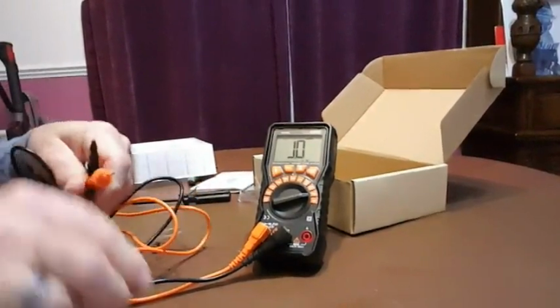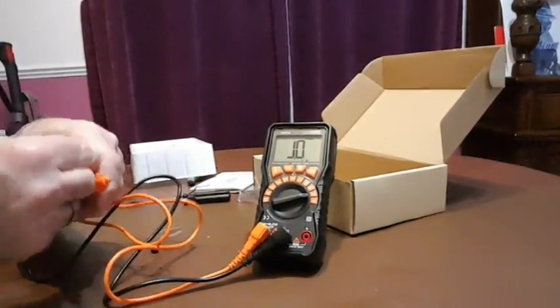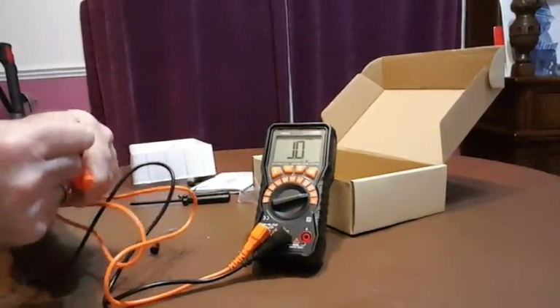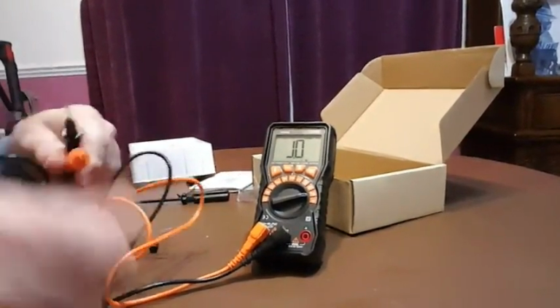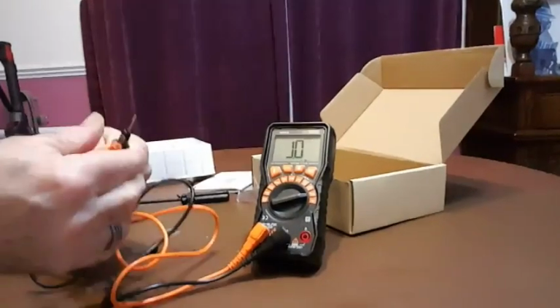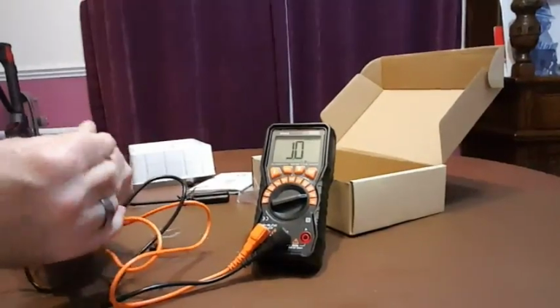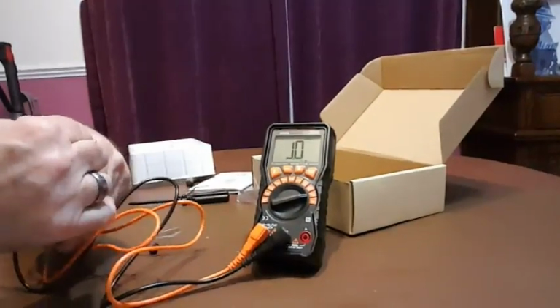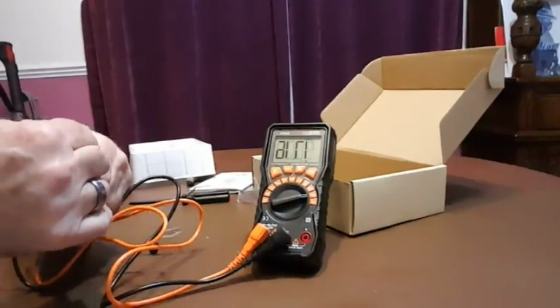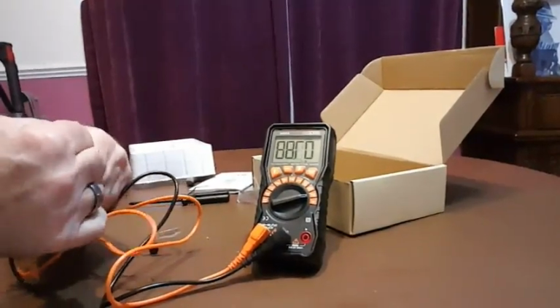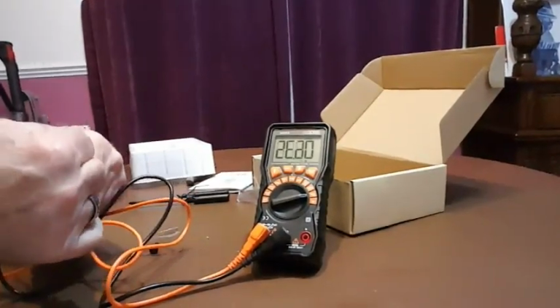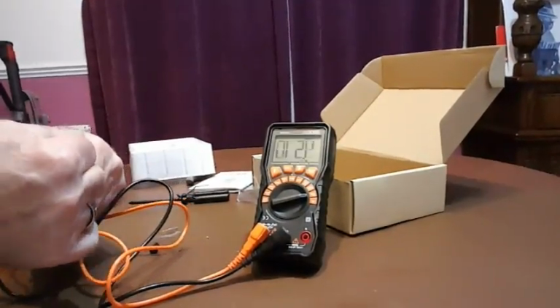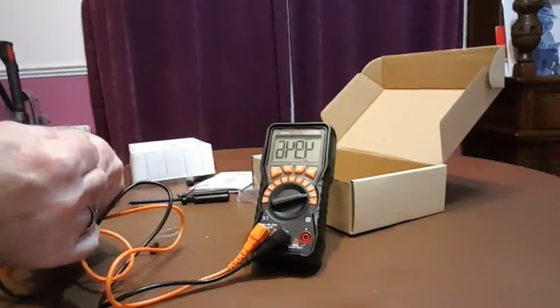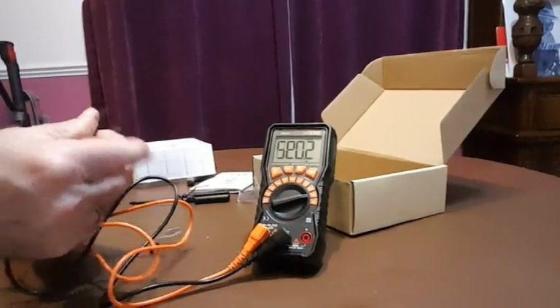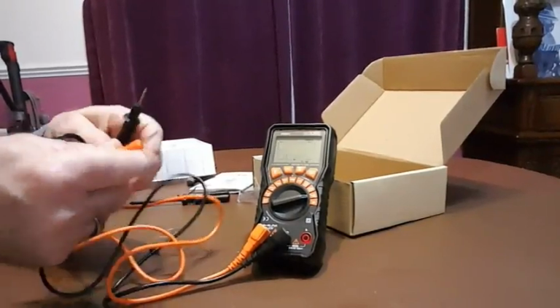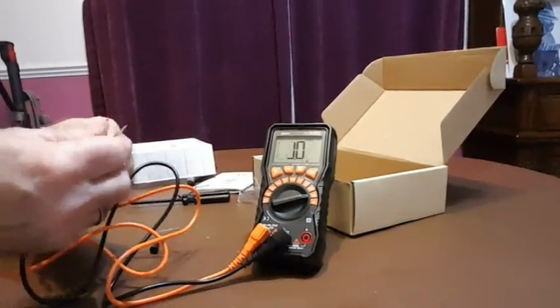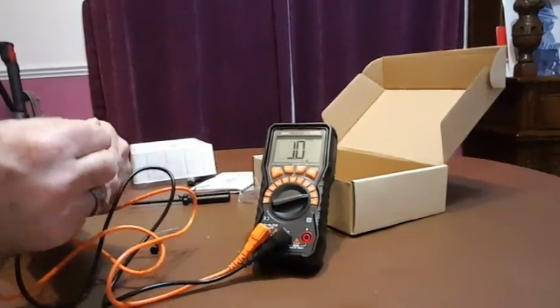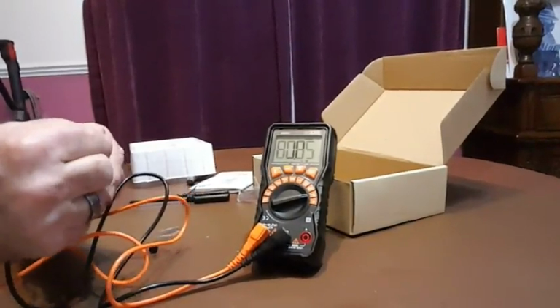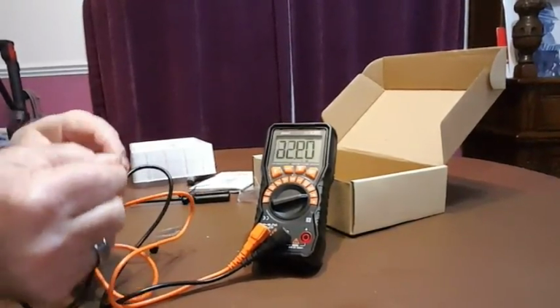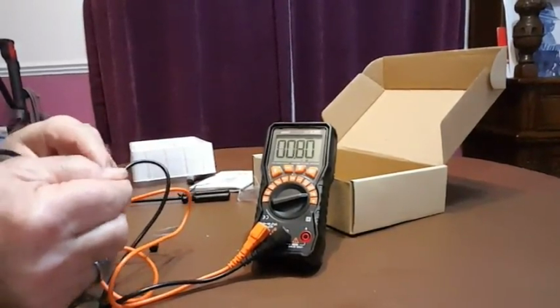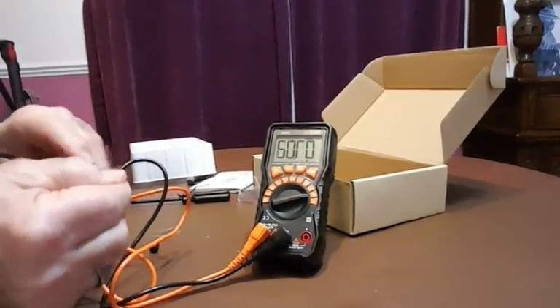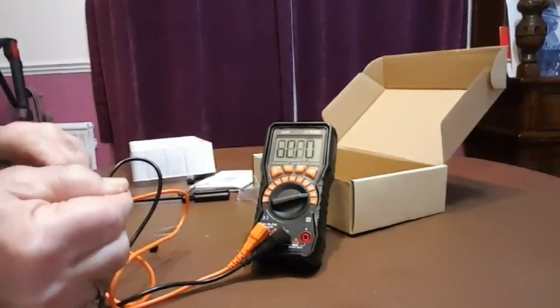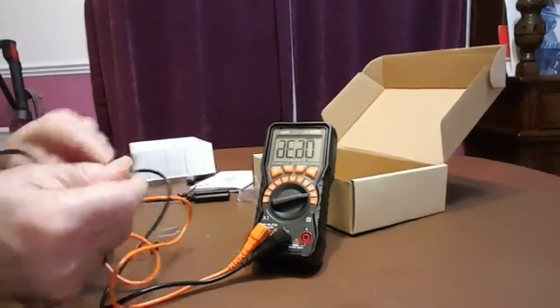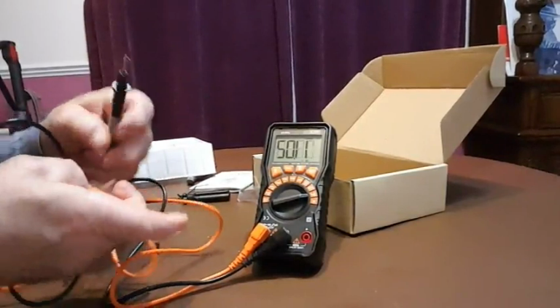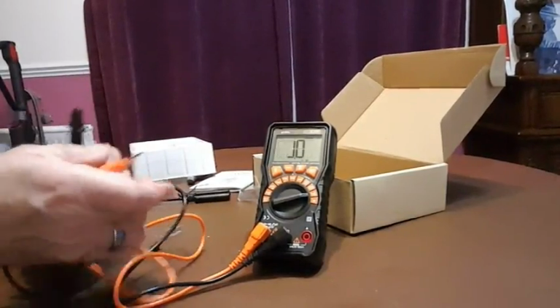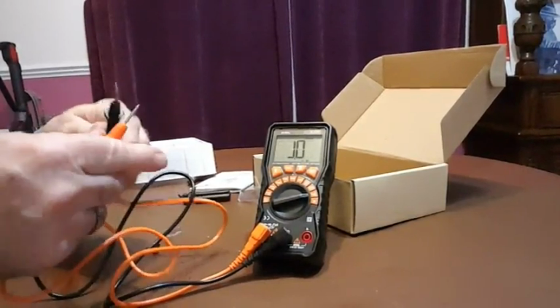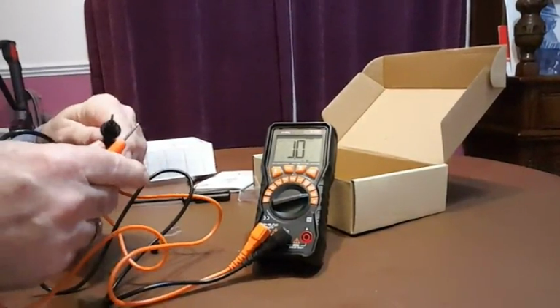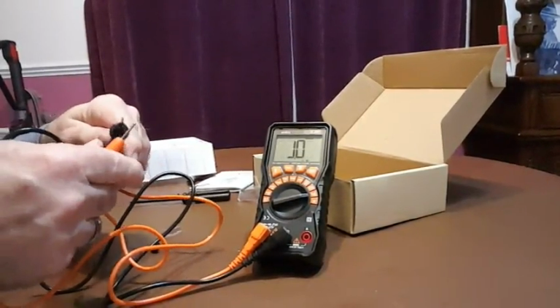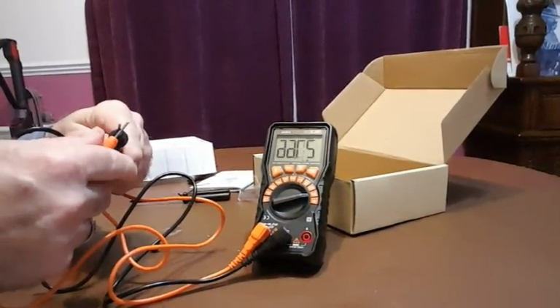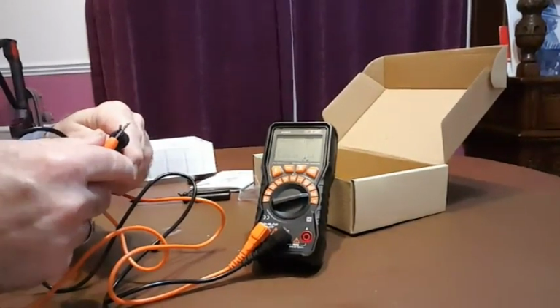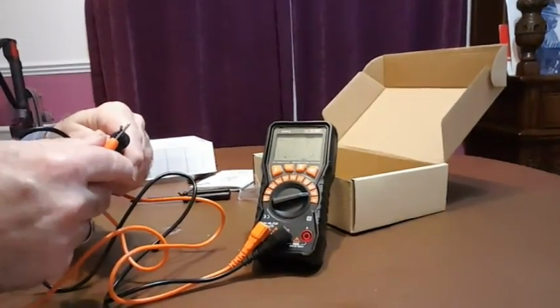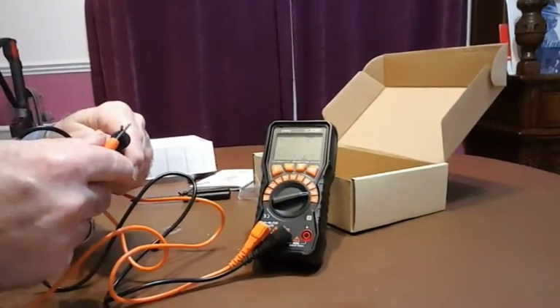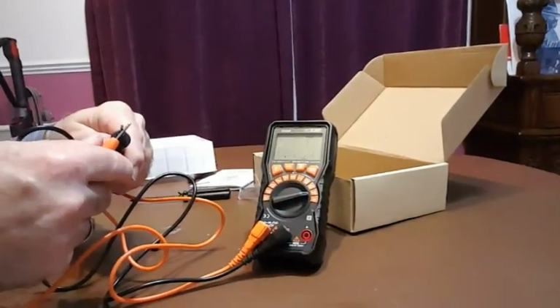It's not quite as fast as a professional meter would be, but for a home user it's pretty good and it does give a lot of extra functions which you don't normally get. So there's the resistance range, and next I'm going to have a quick look at the DC voltage range.